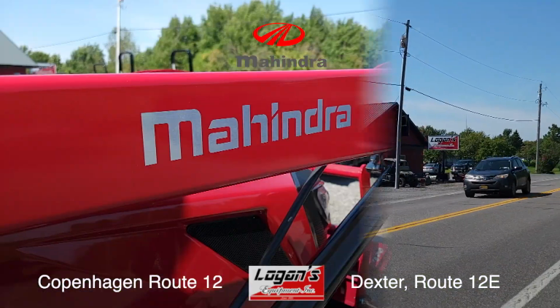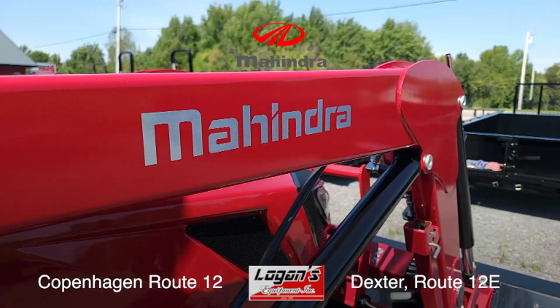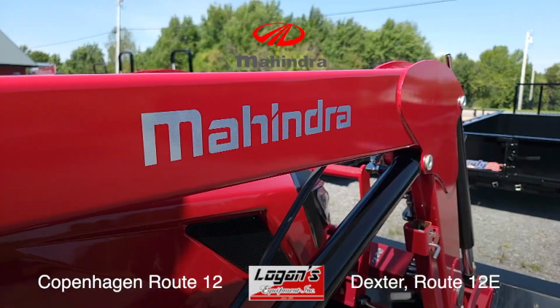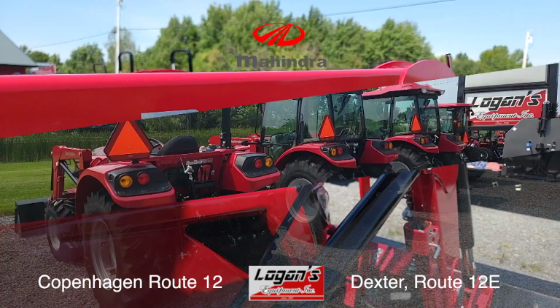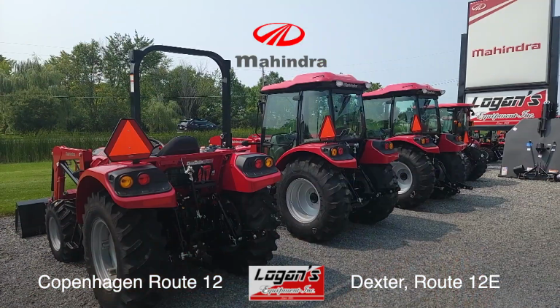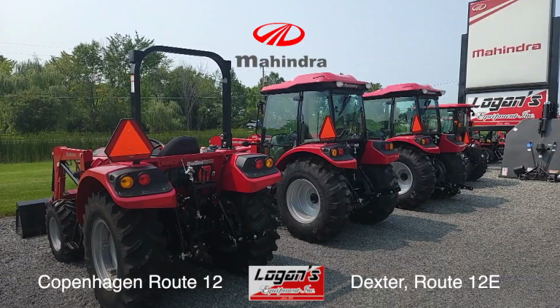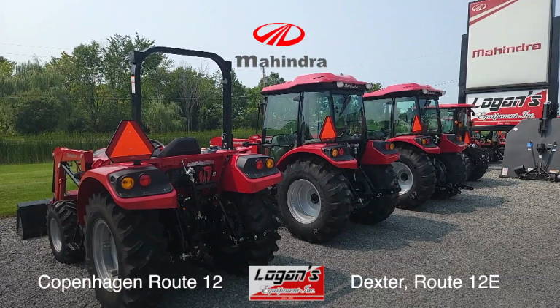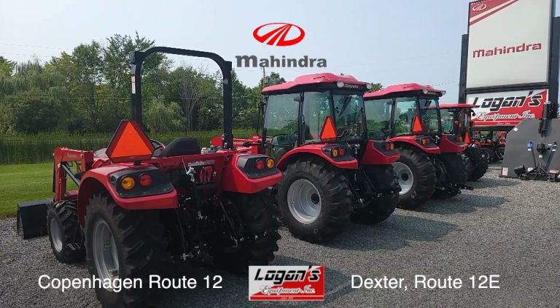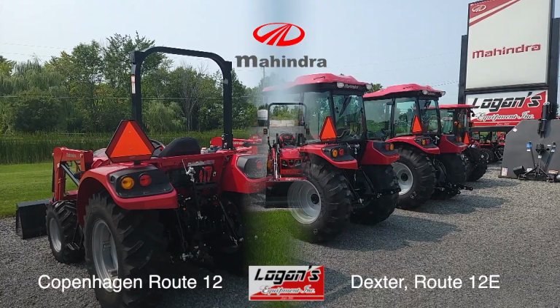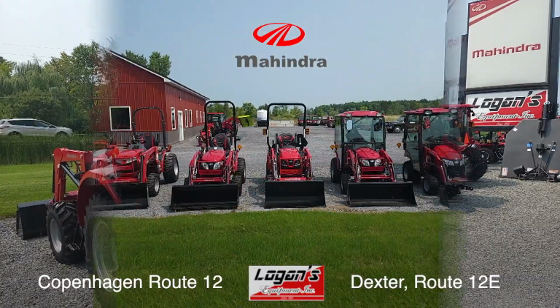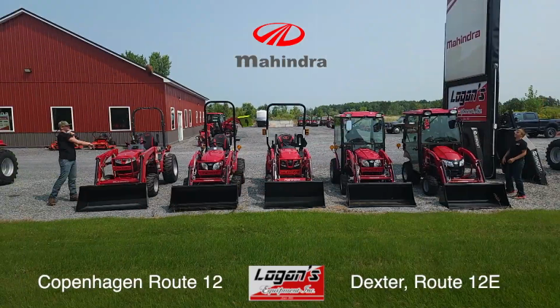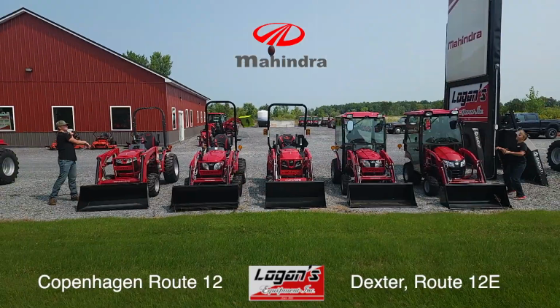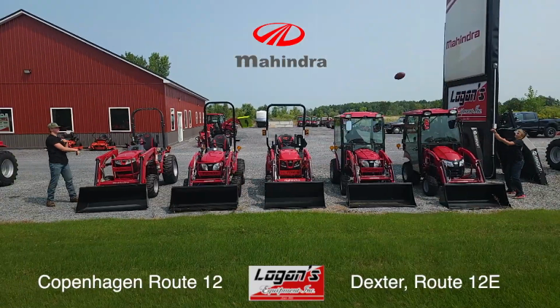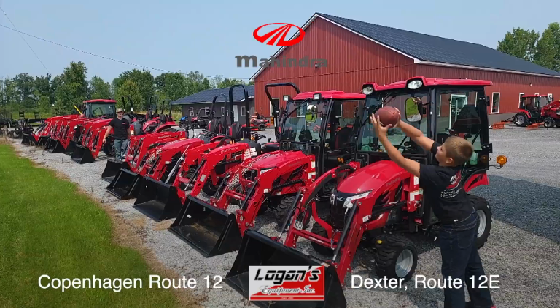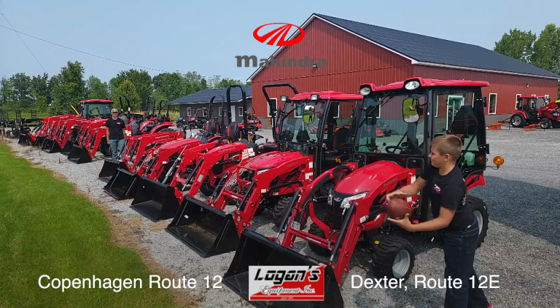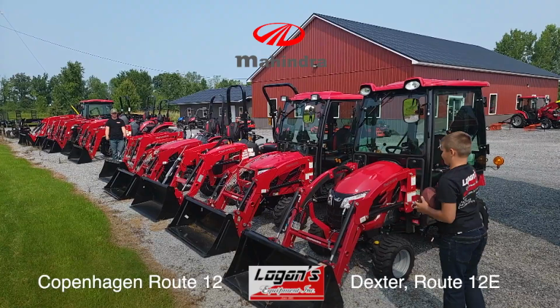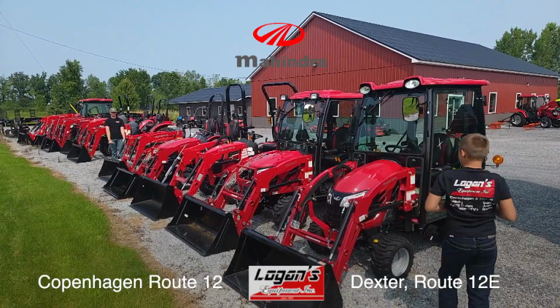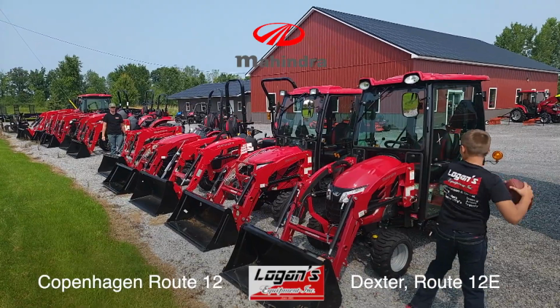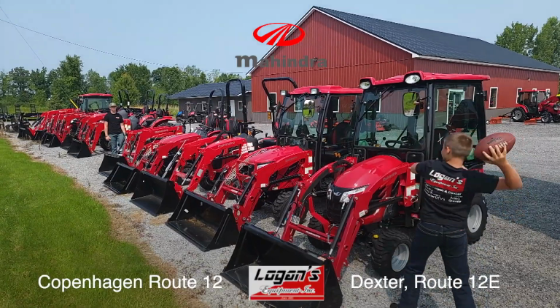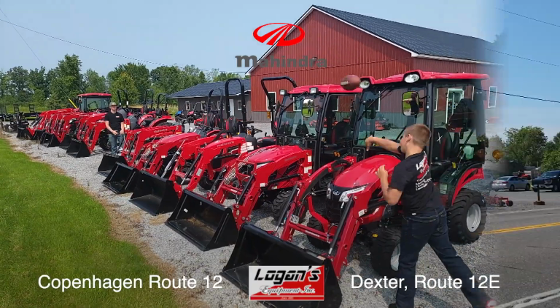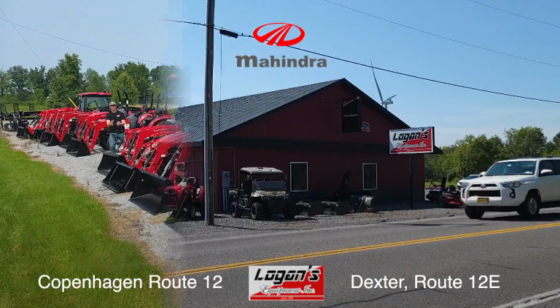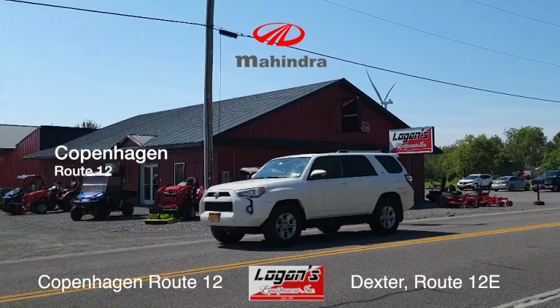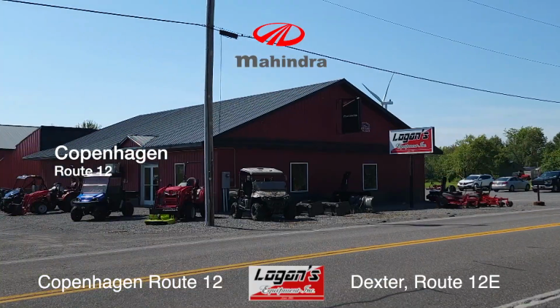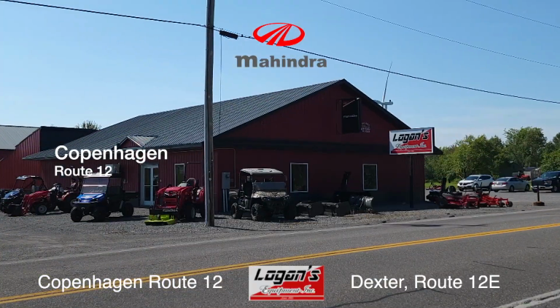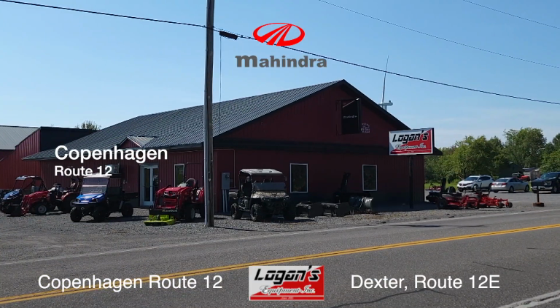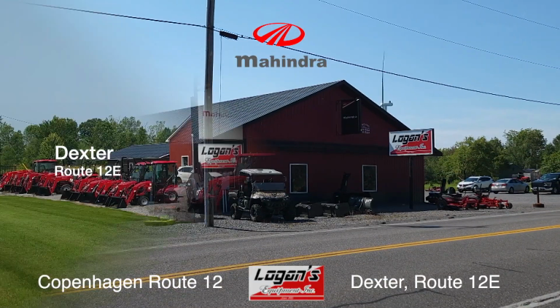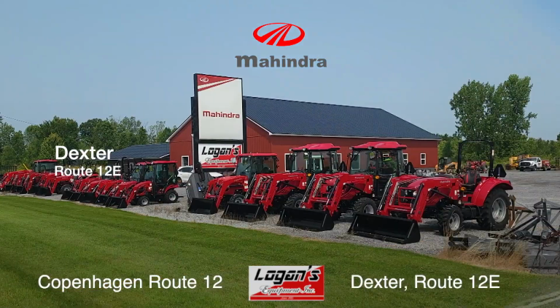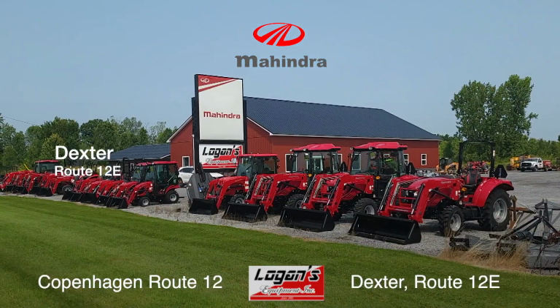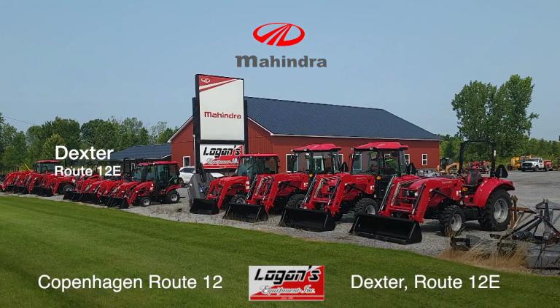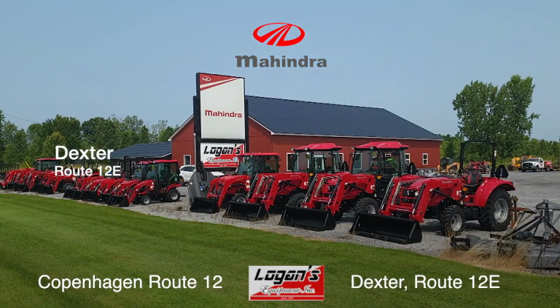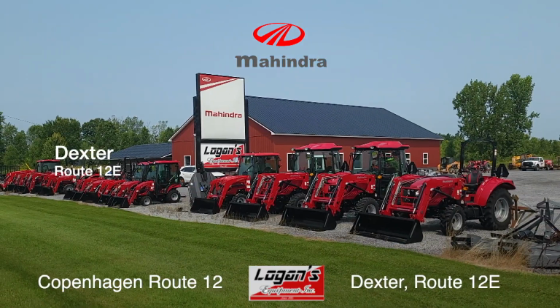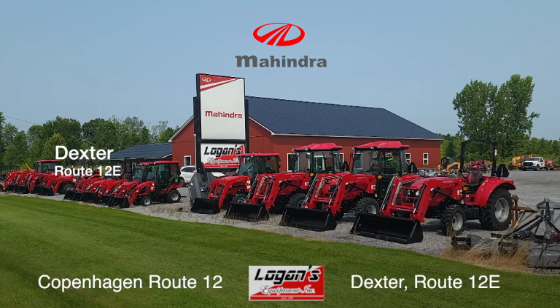We stock Mahindra tractors from 20 to 75 horsepower, open station and cab models with all the attachments to get your work done. Your local Mahindra dealer is Logan's Equipment in Copenhagen and Dexter. See them this week.